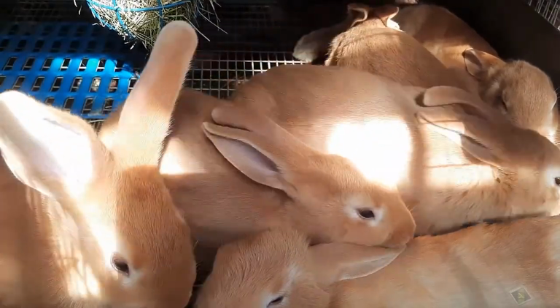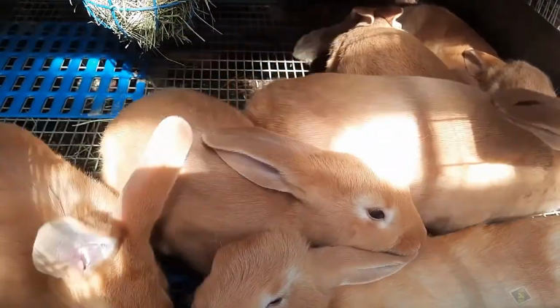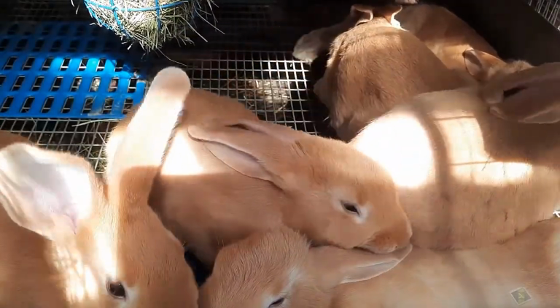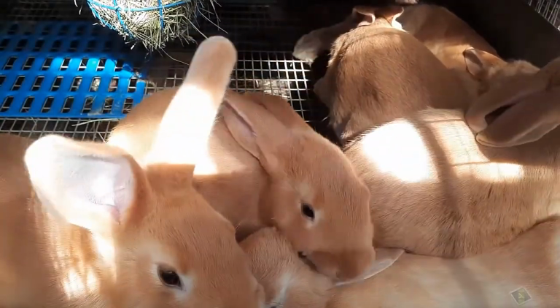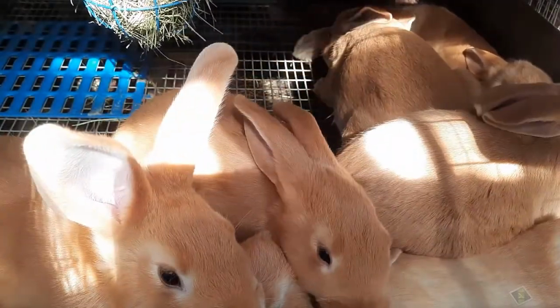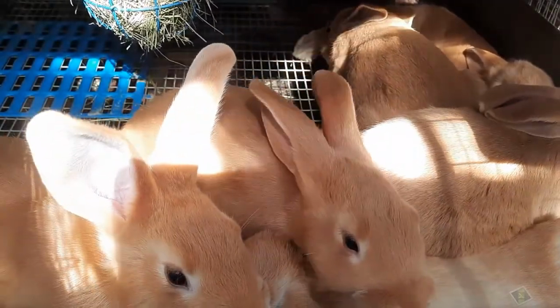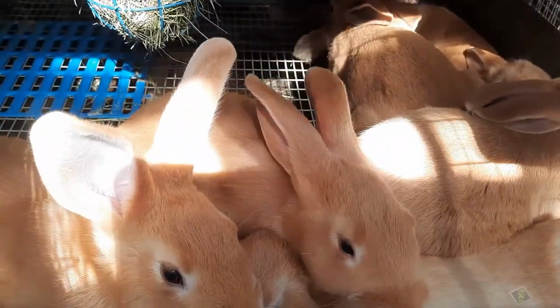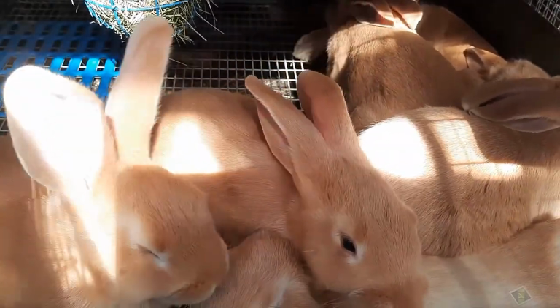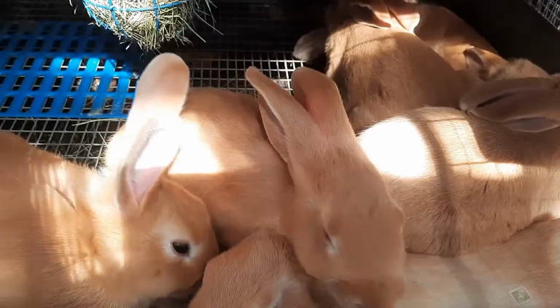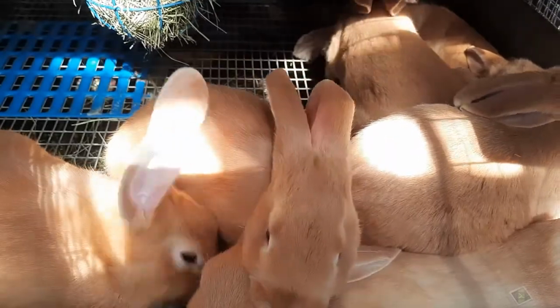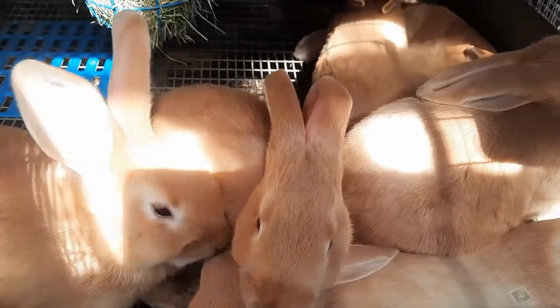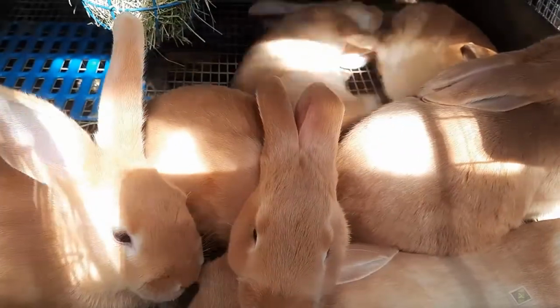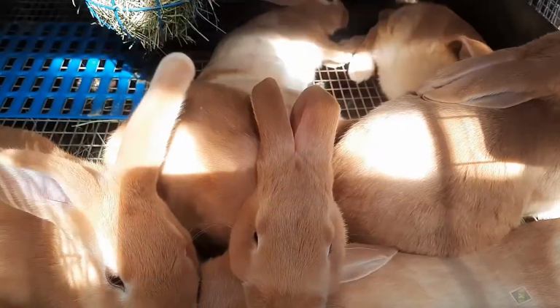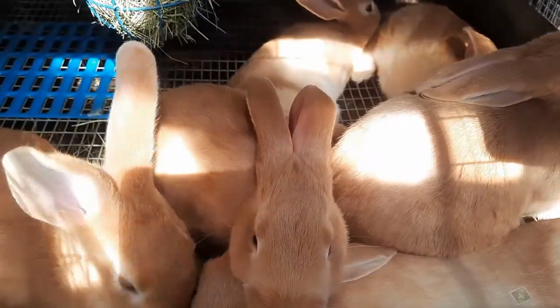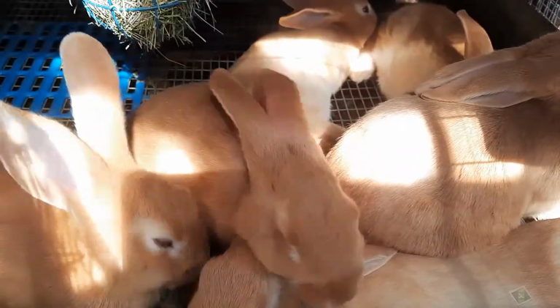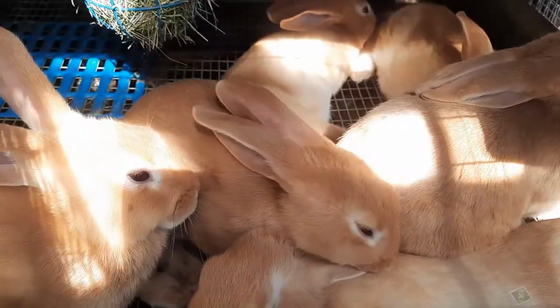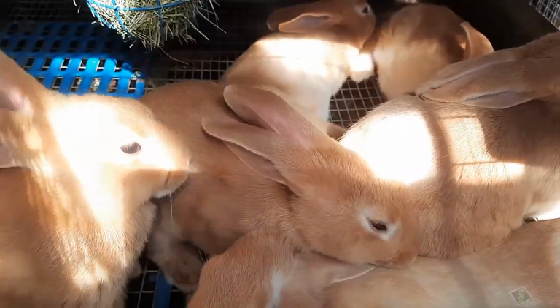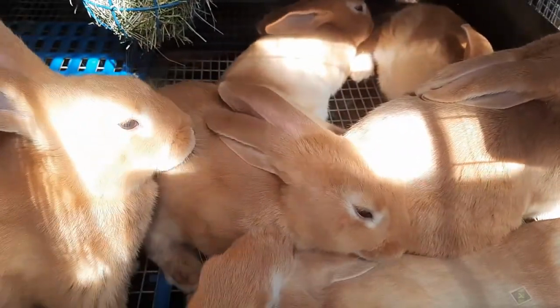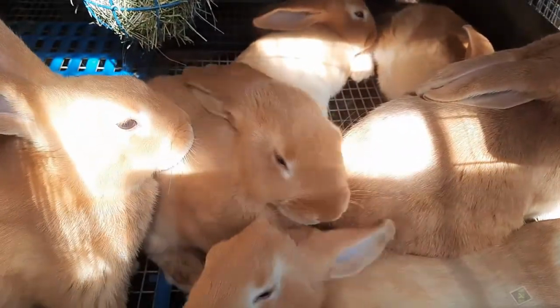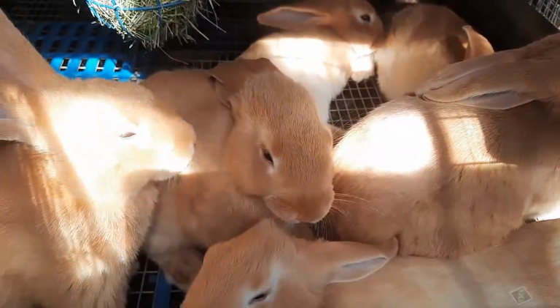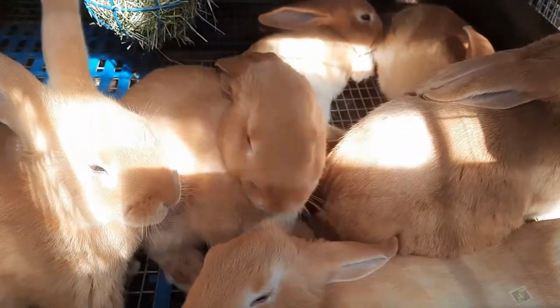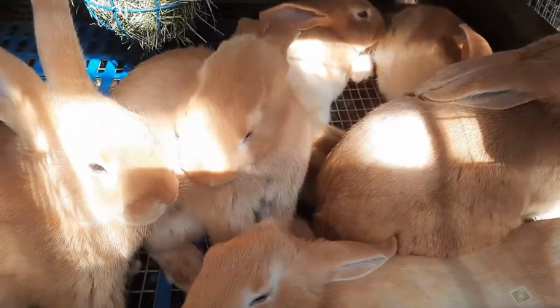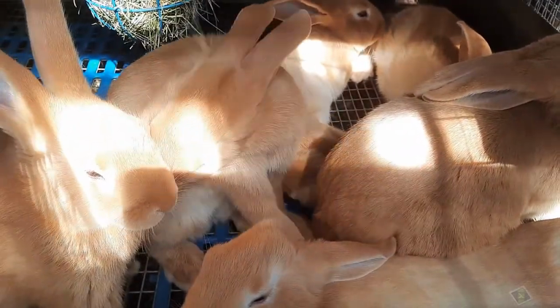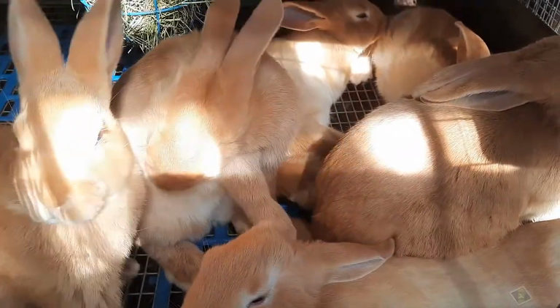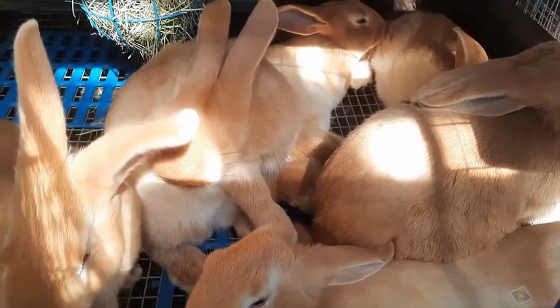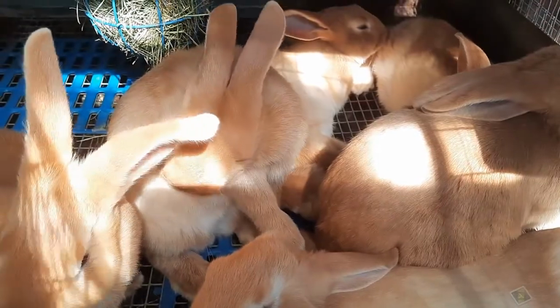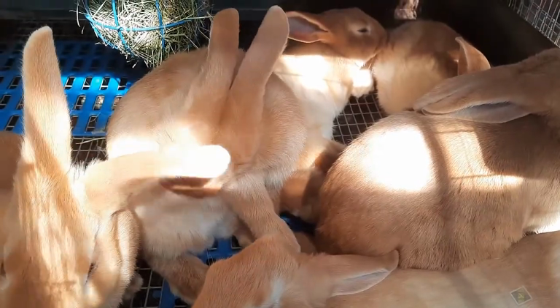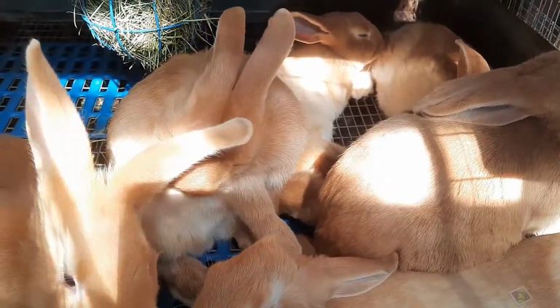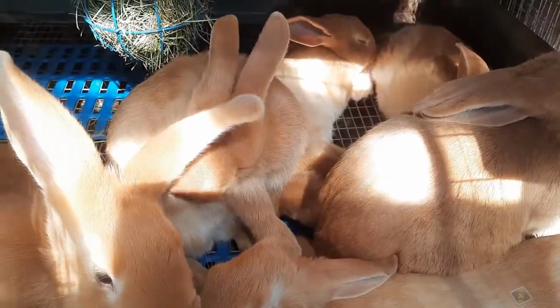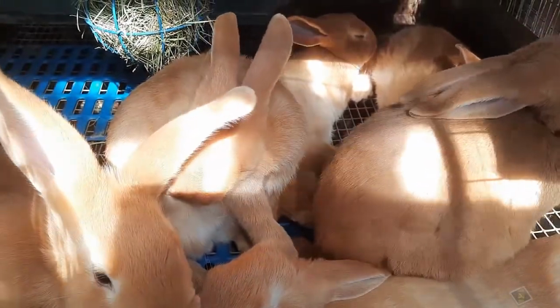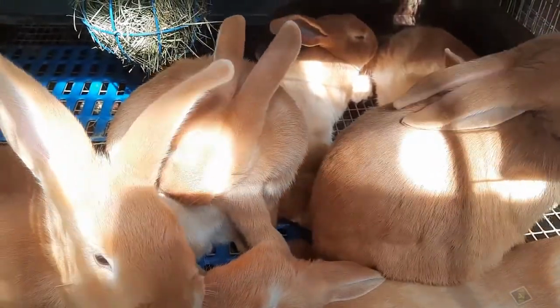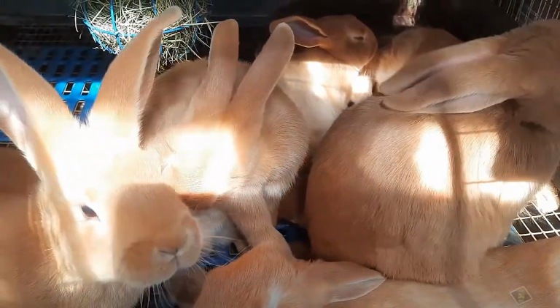Or if you're looking to start a foundation, these would be great. Sweet babies.